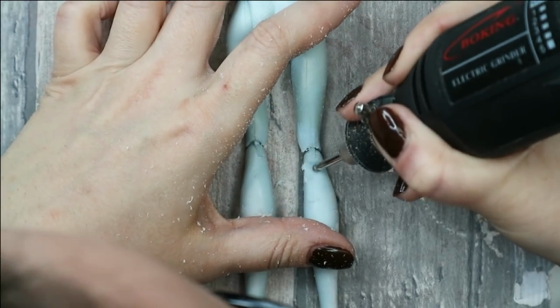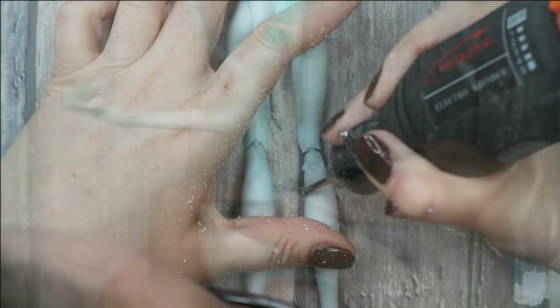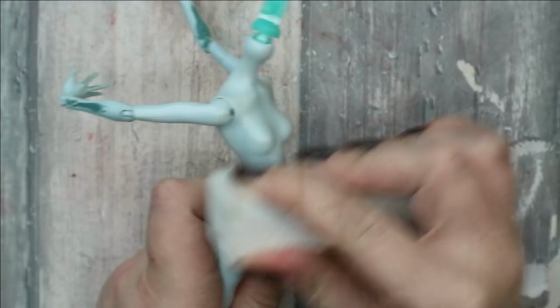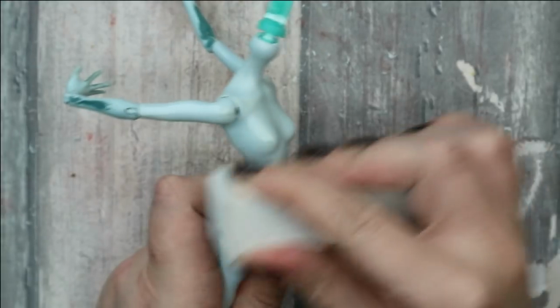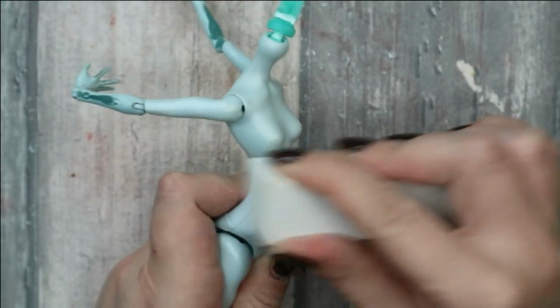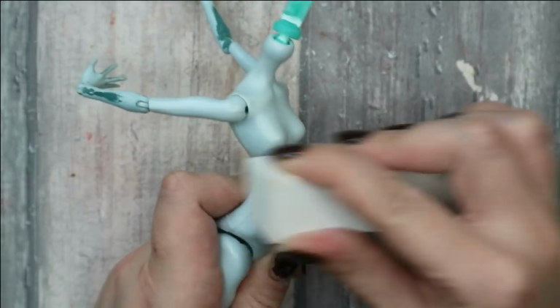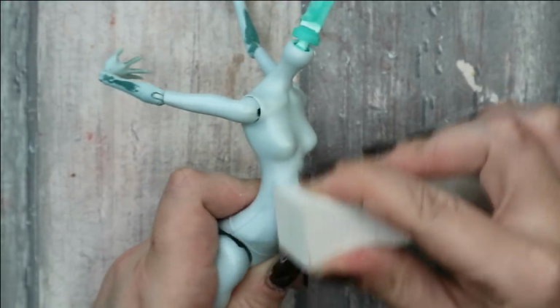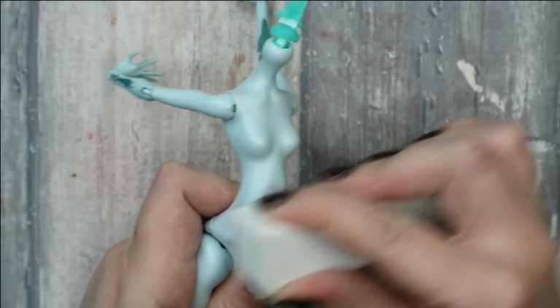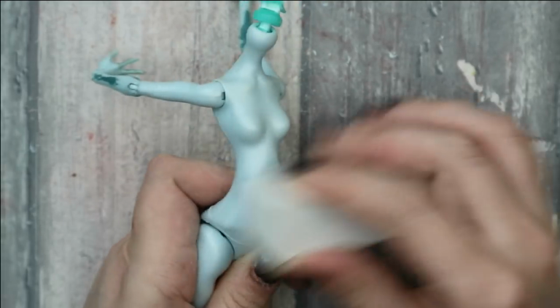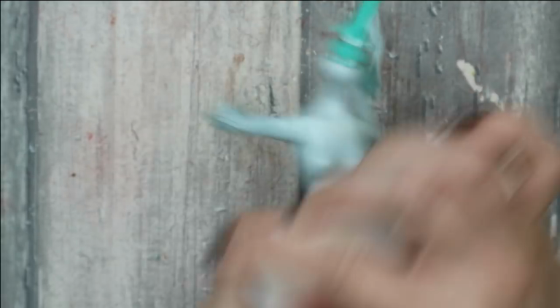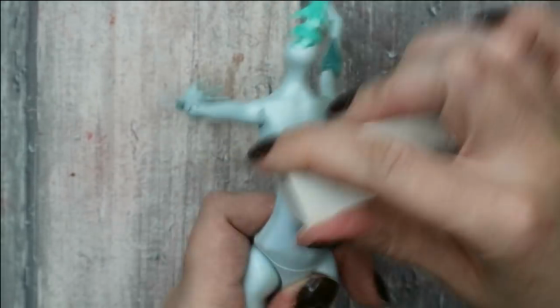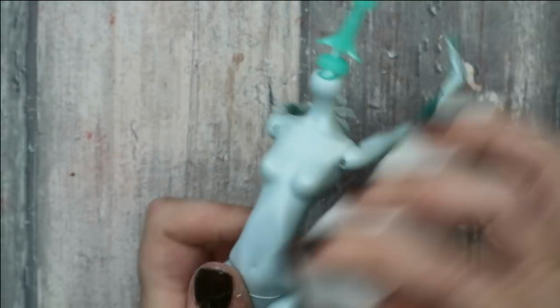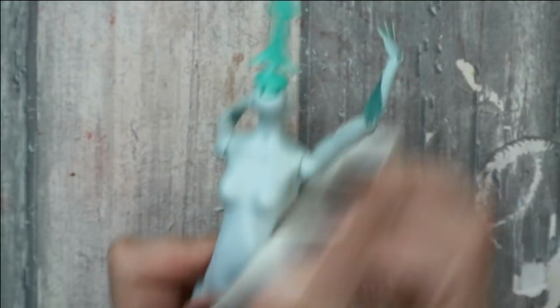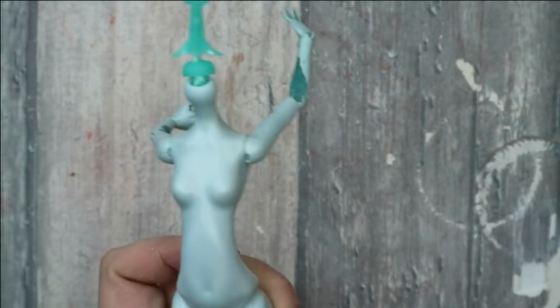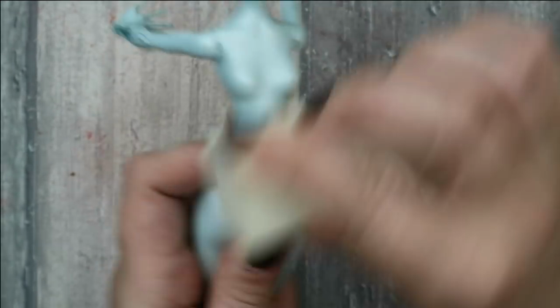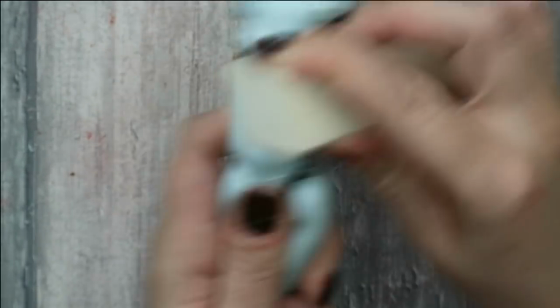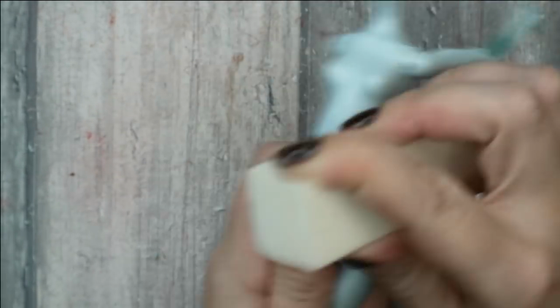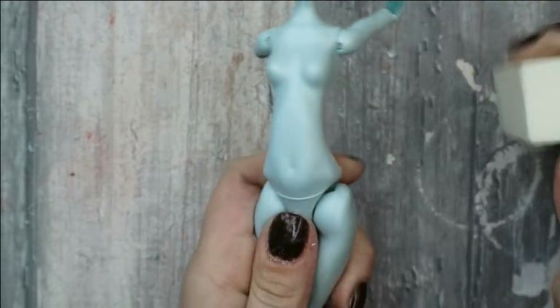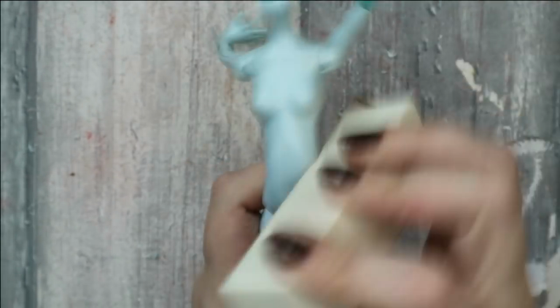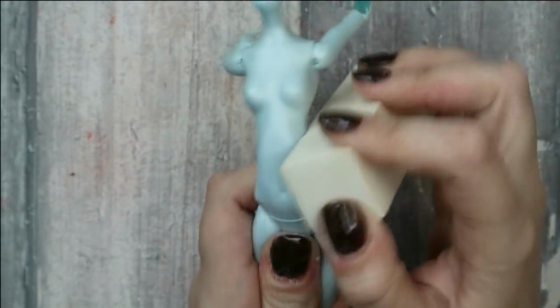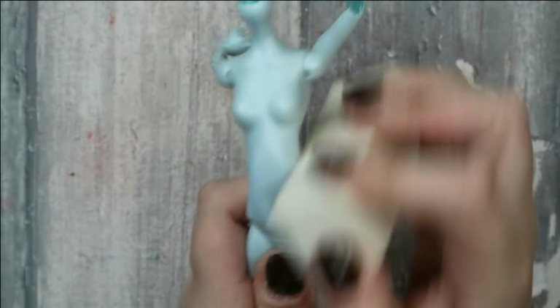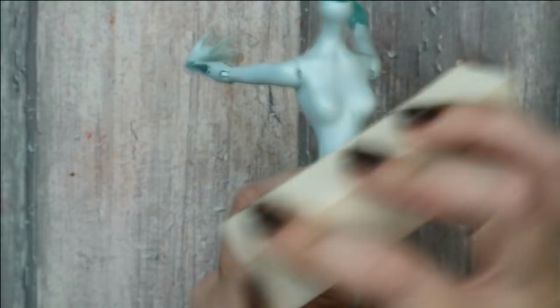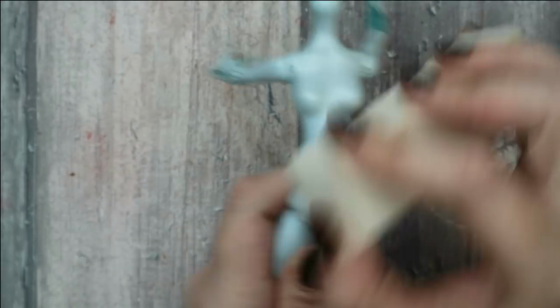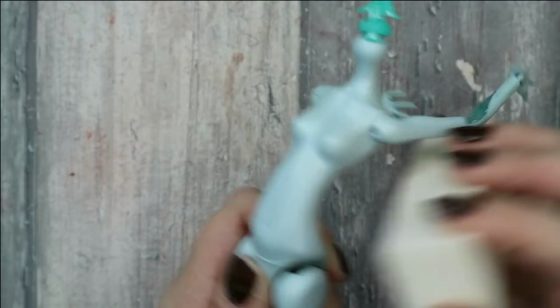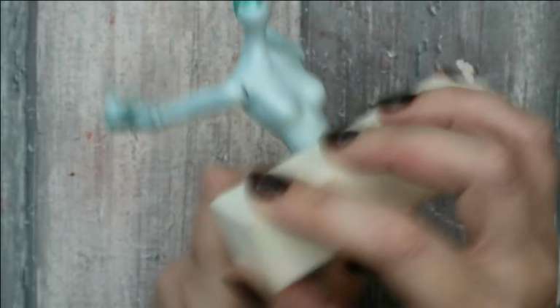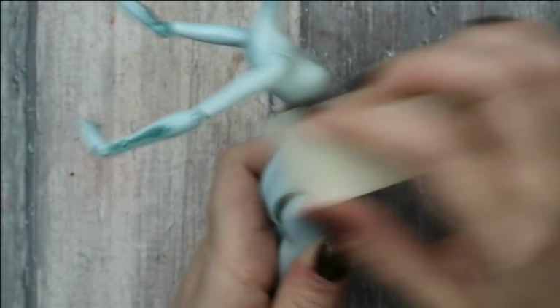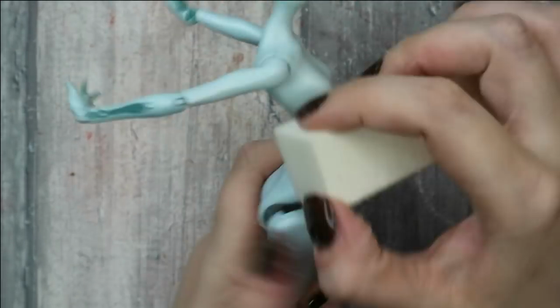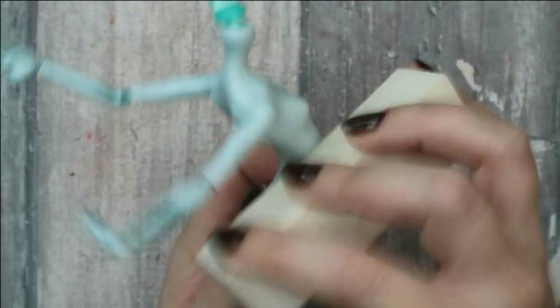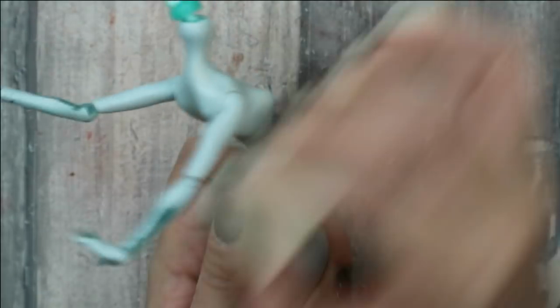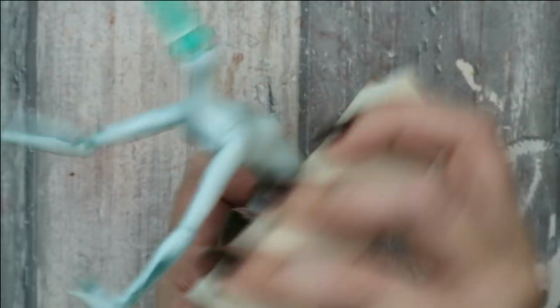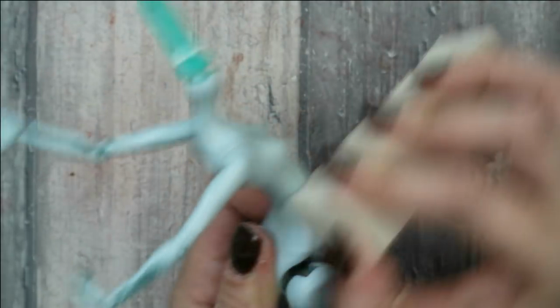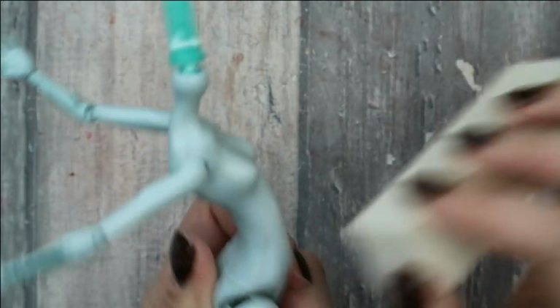After this I sand the complete body with nail buffers to remove the glossy top, and then I take off all the grease with an acetone-free nail polish remover.